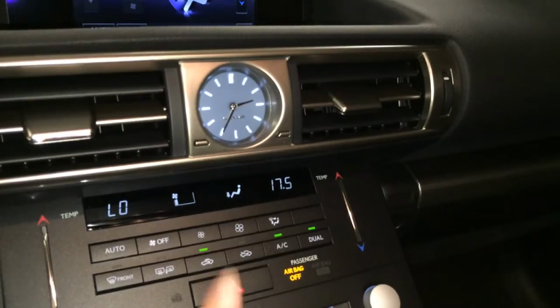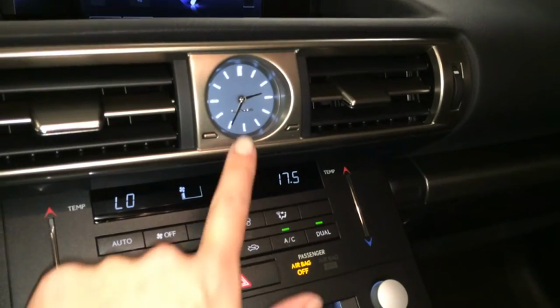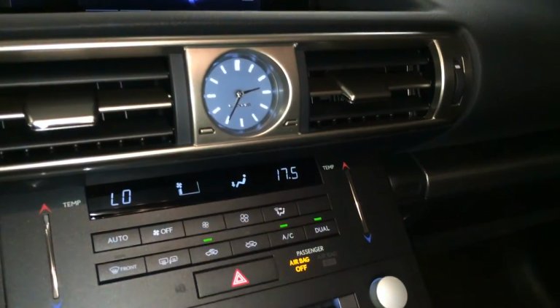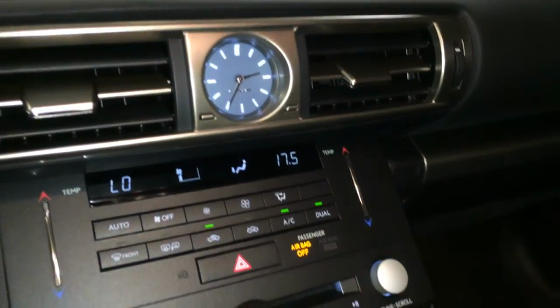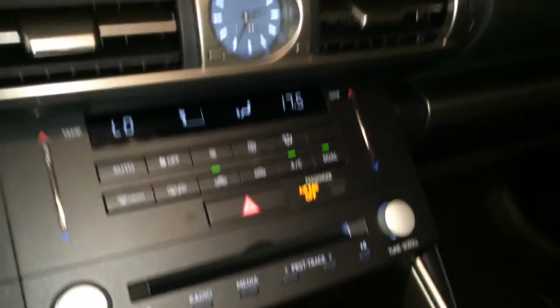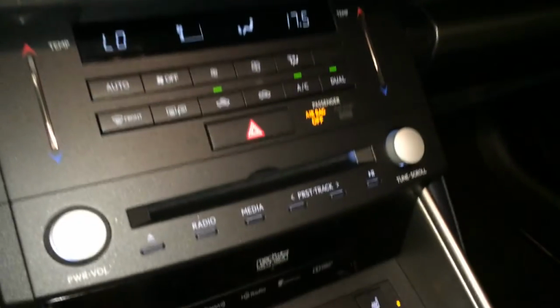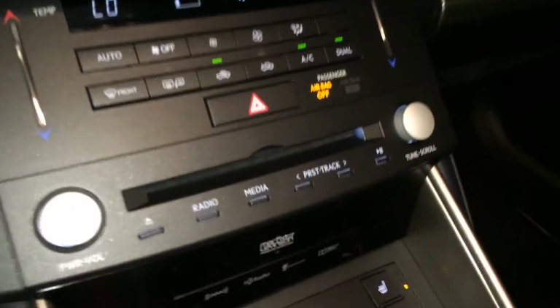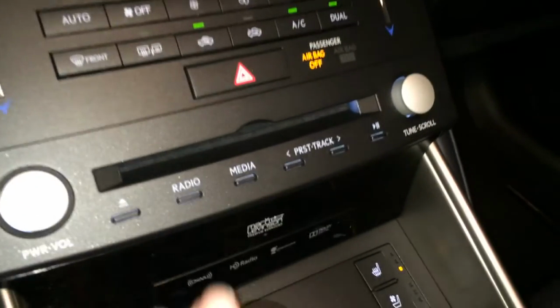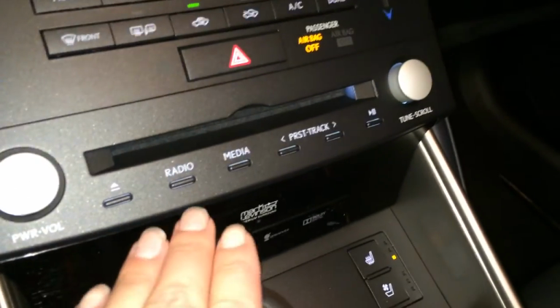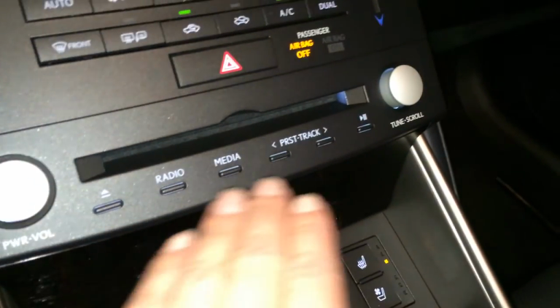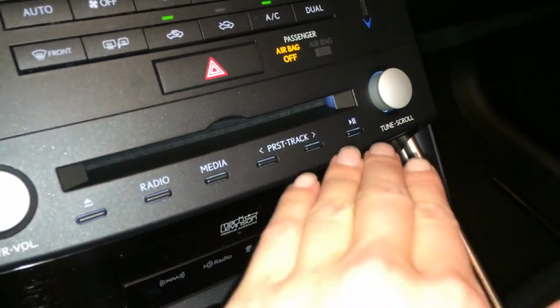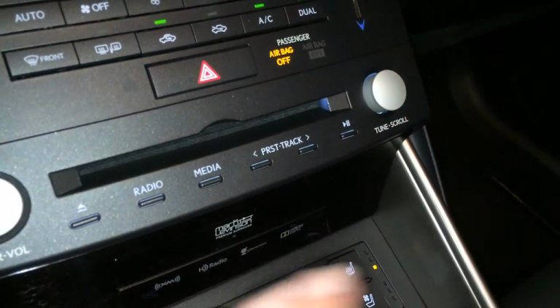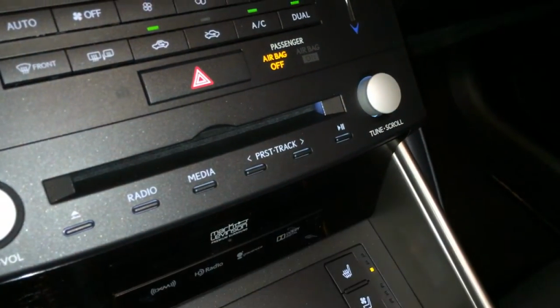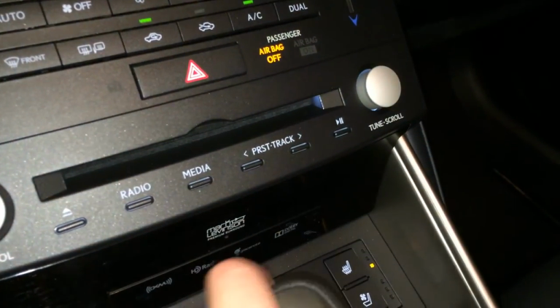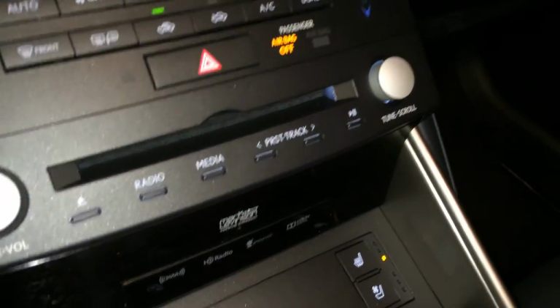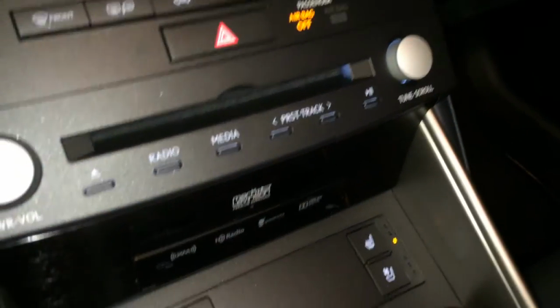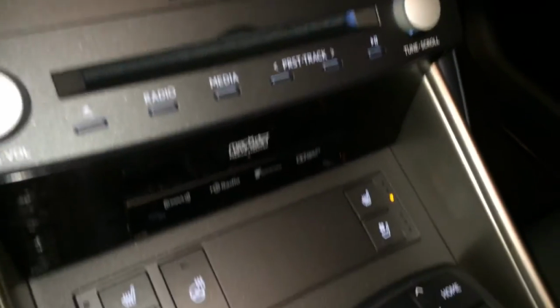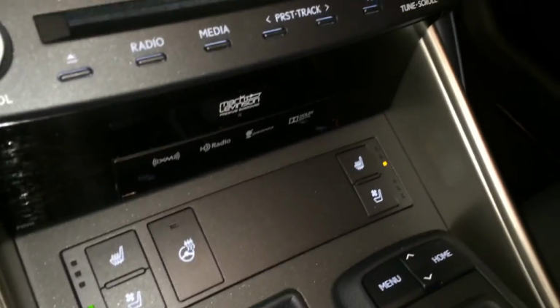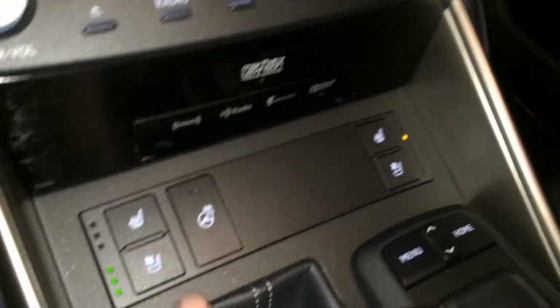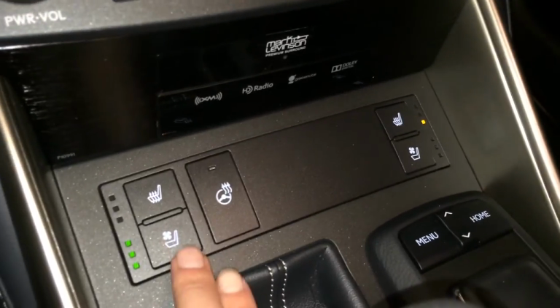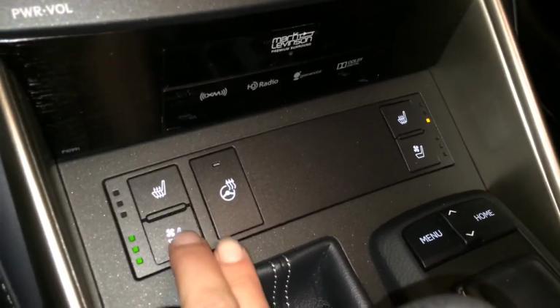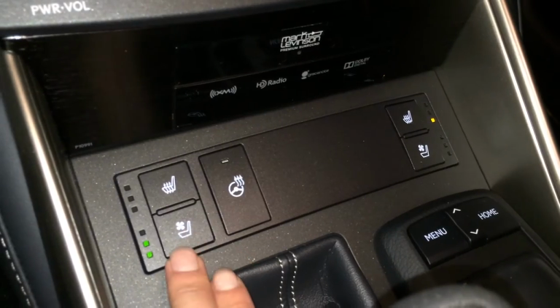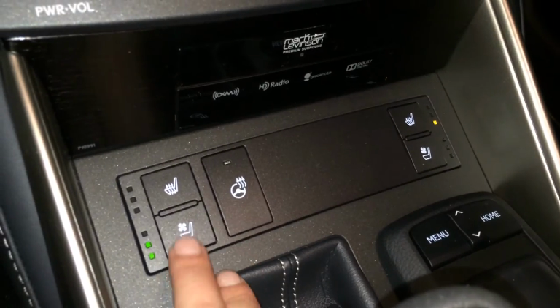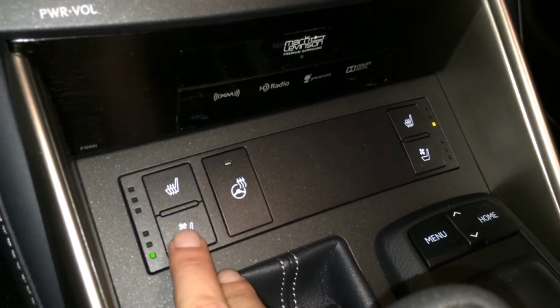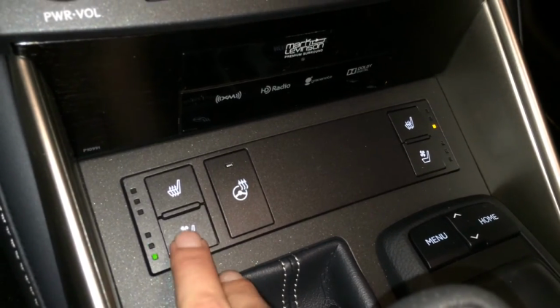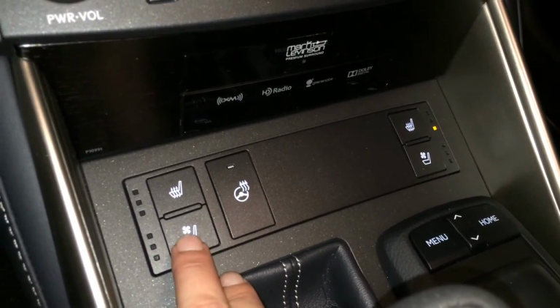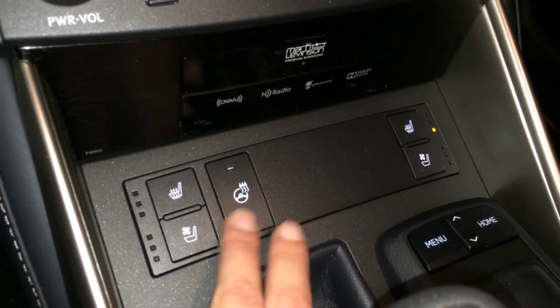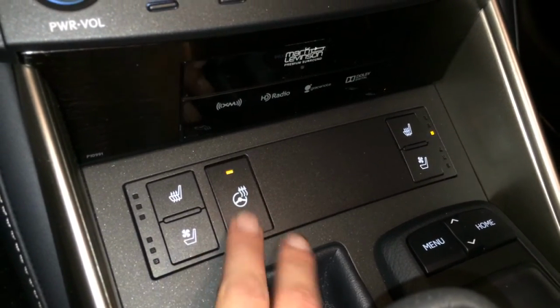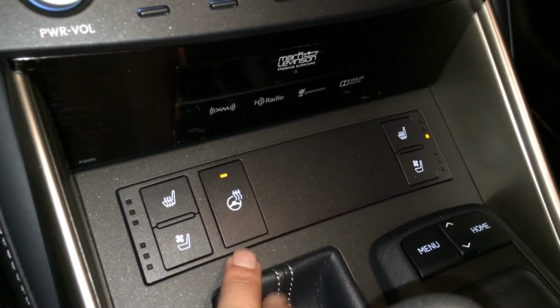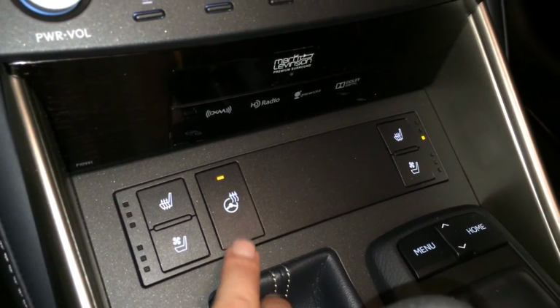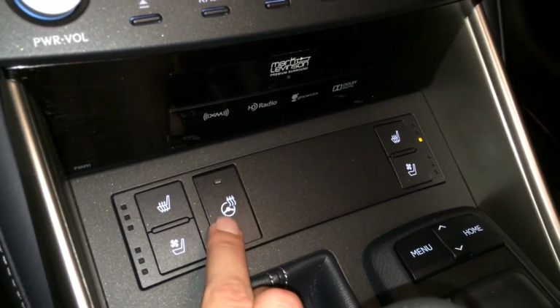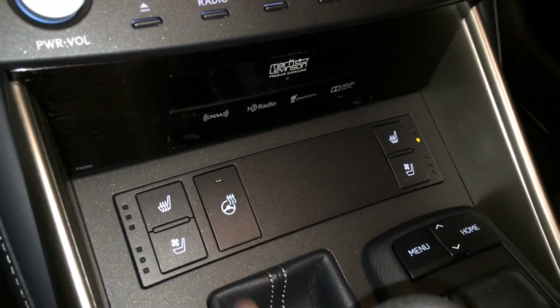LED illuminated analog clock. Shortcut buttons for audio. Heated and ventilated front seats with three settings.